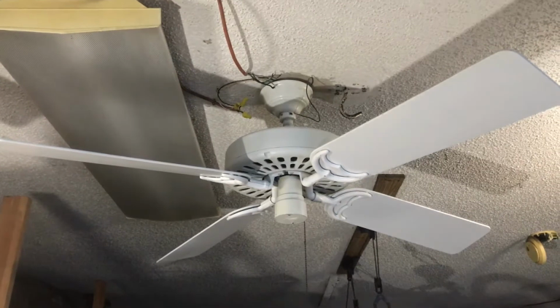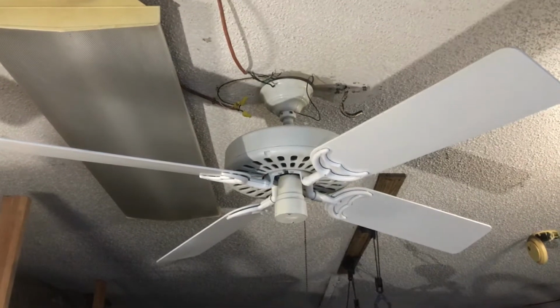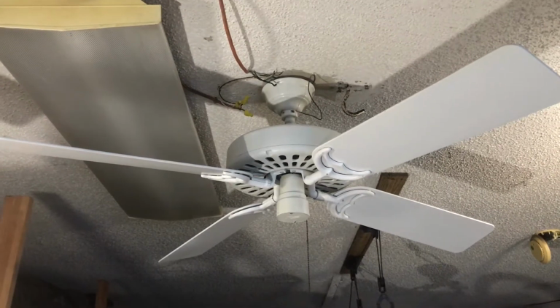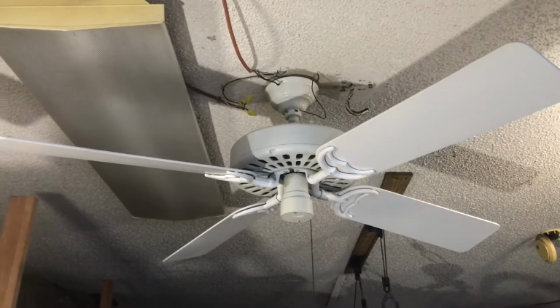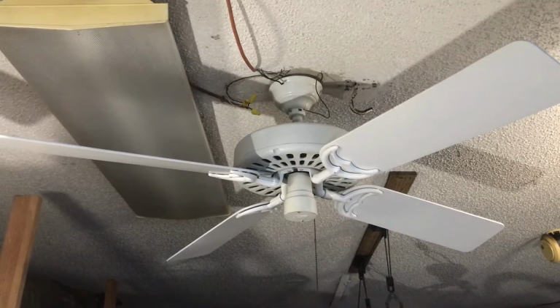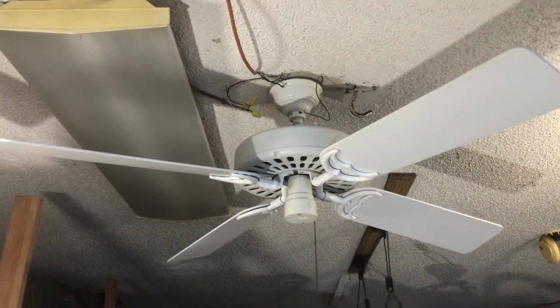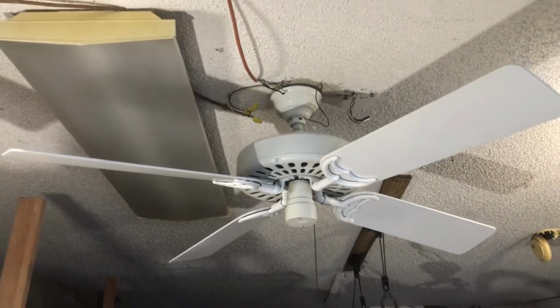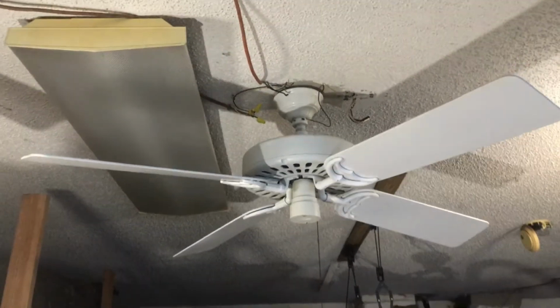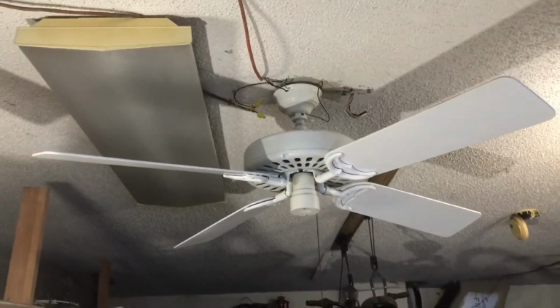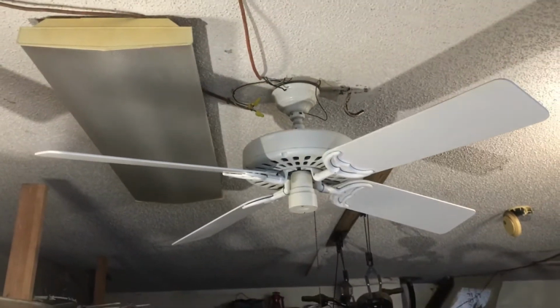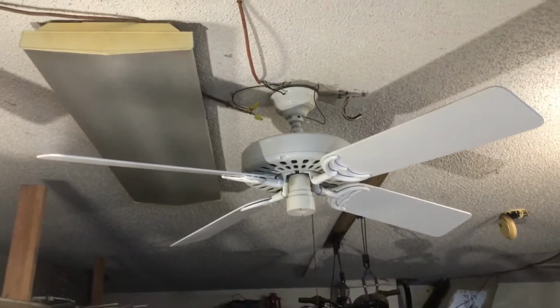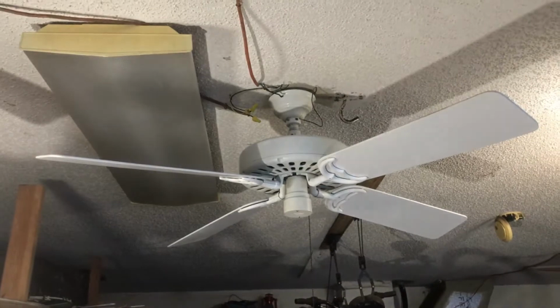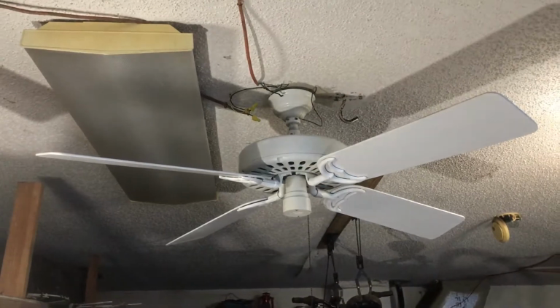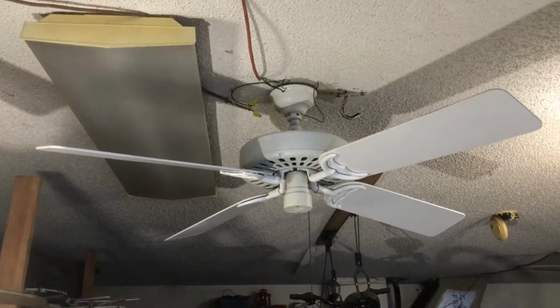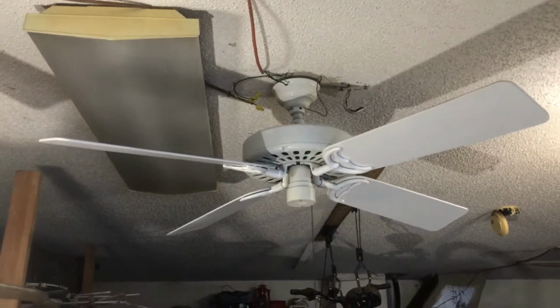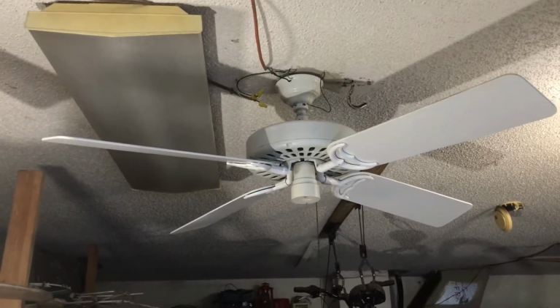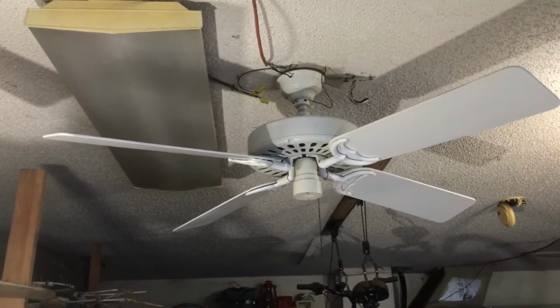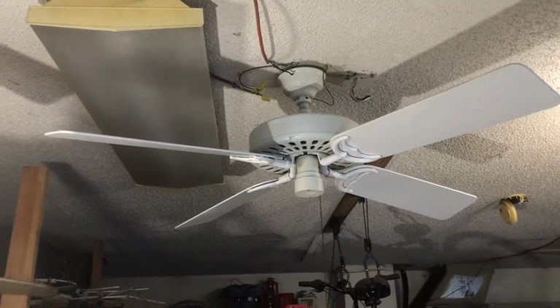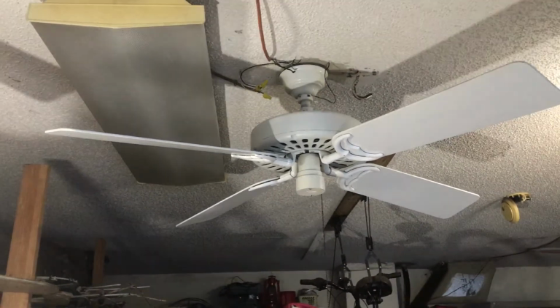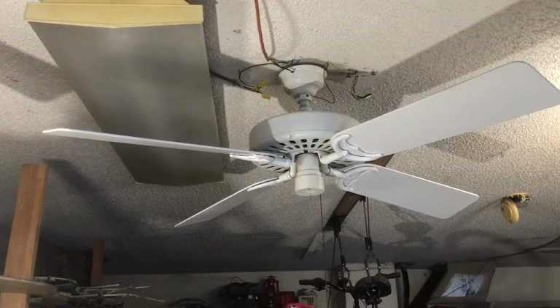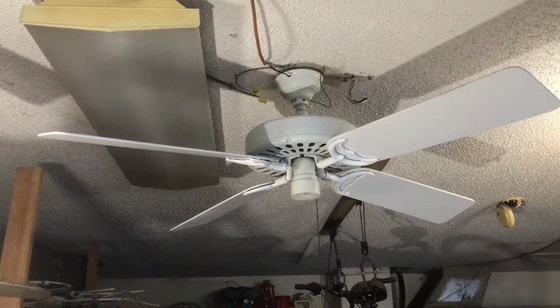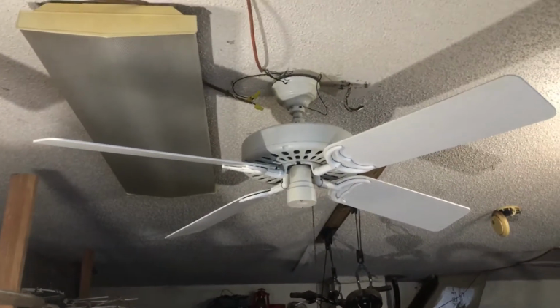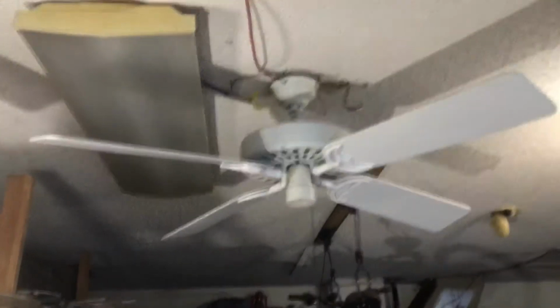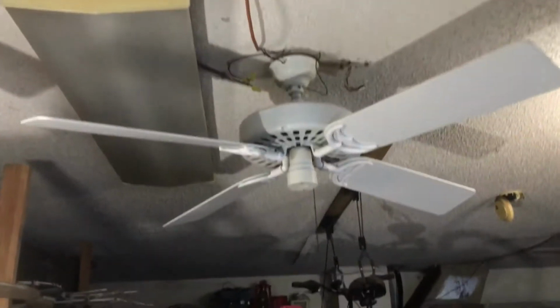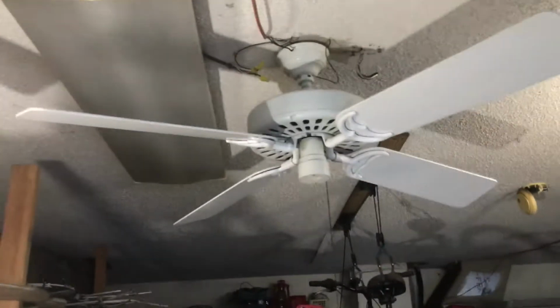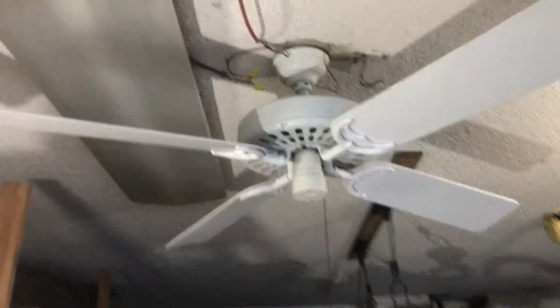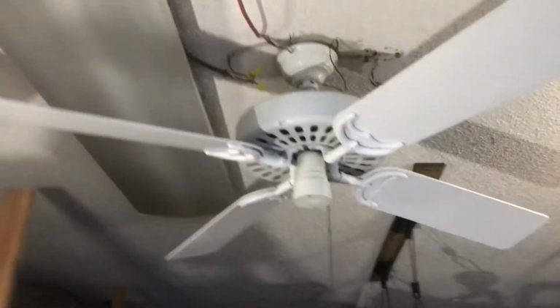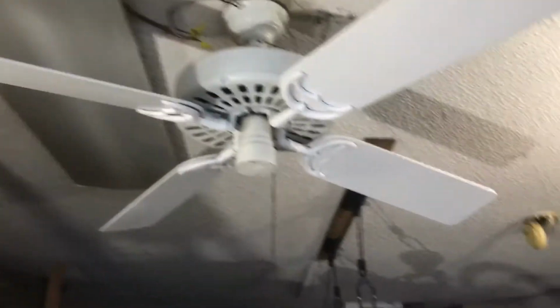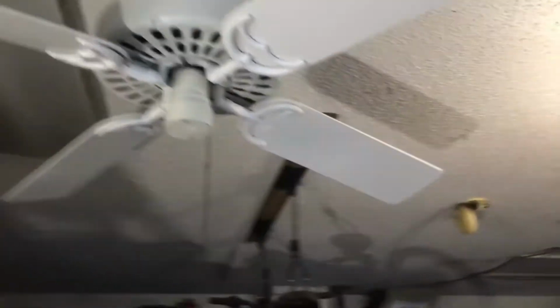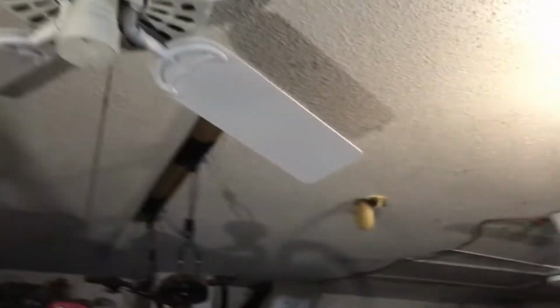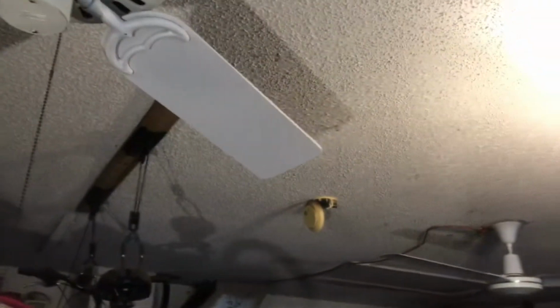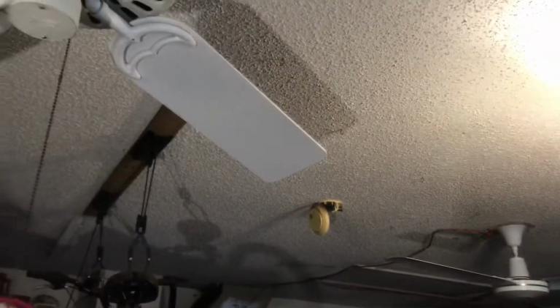Alrighty YouTubers, here we have this 1984 Hunter original. This is one of the rare 2.5 amp 3-speeds. They're only made for like 1 or 2 years as a transition model.